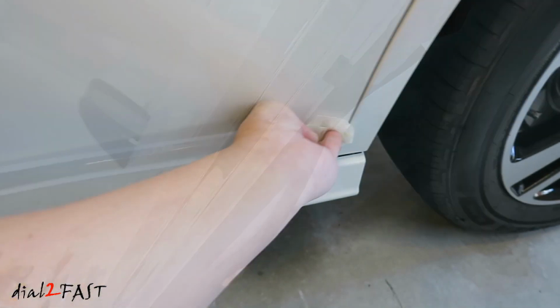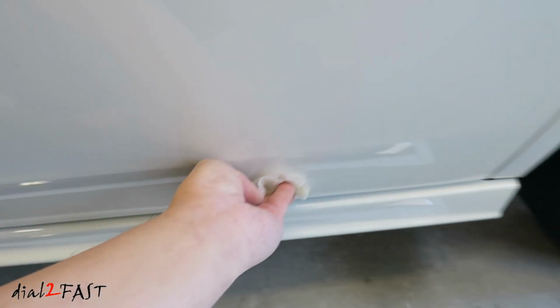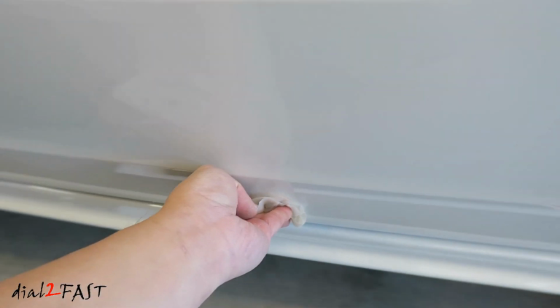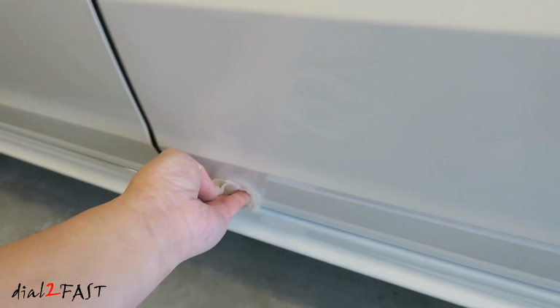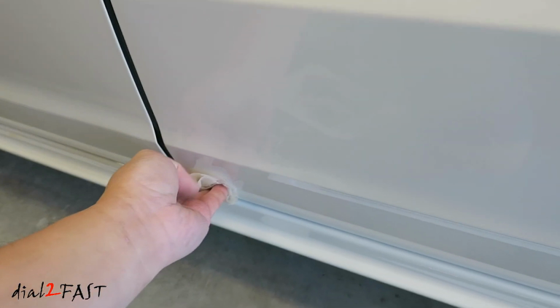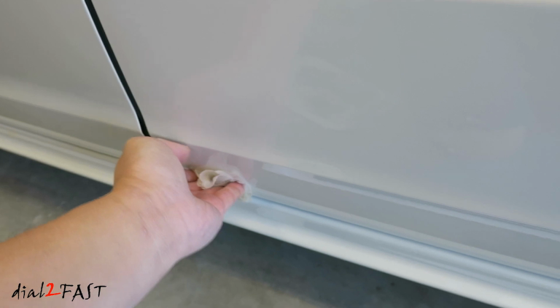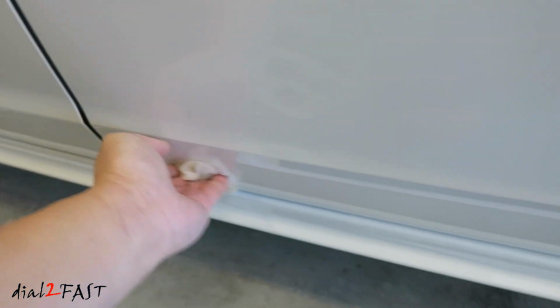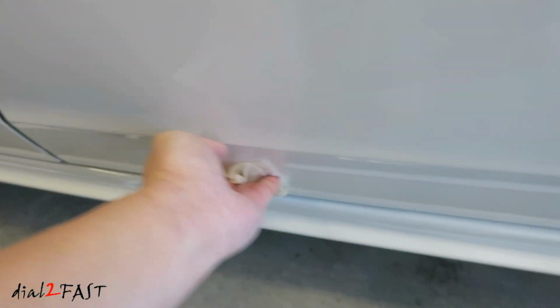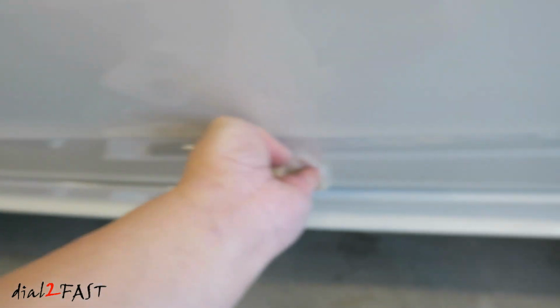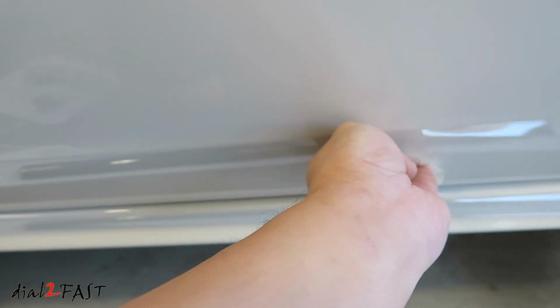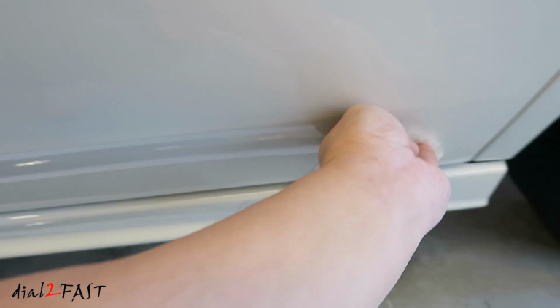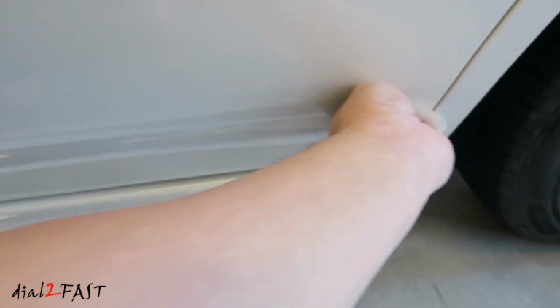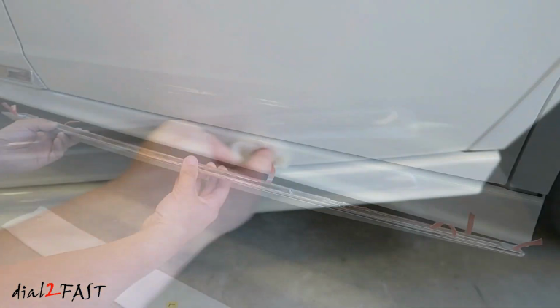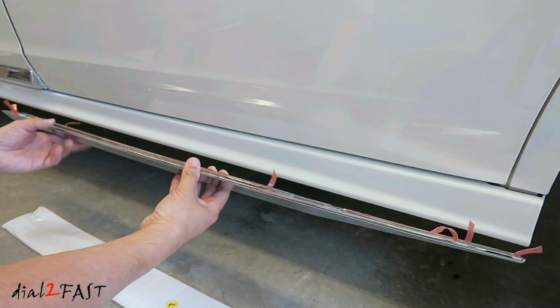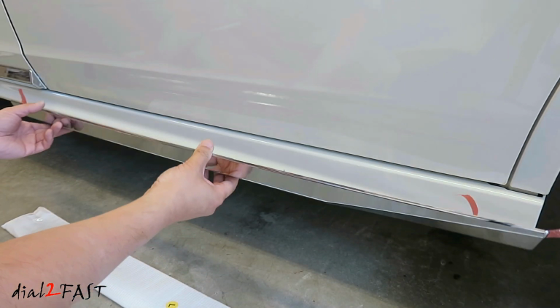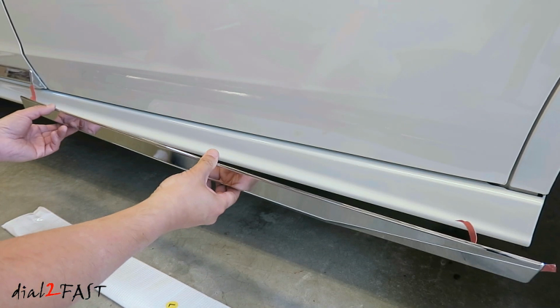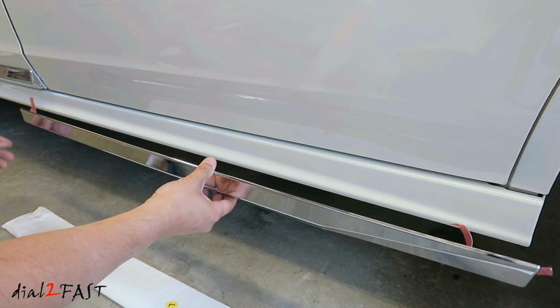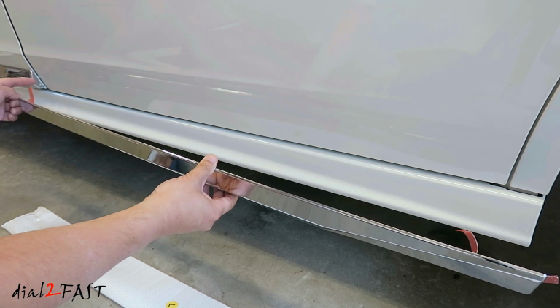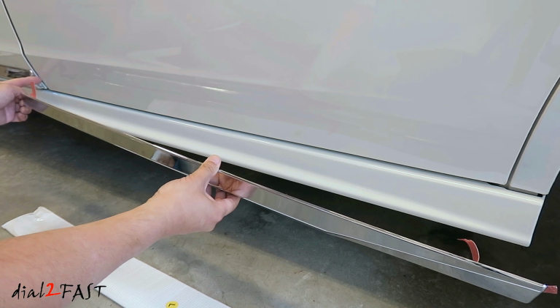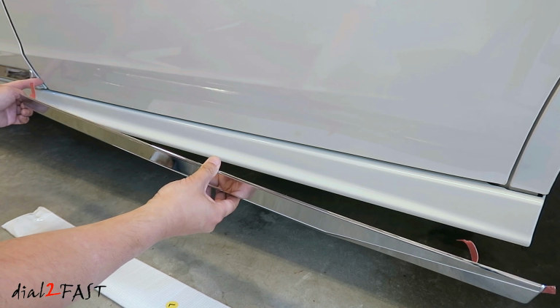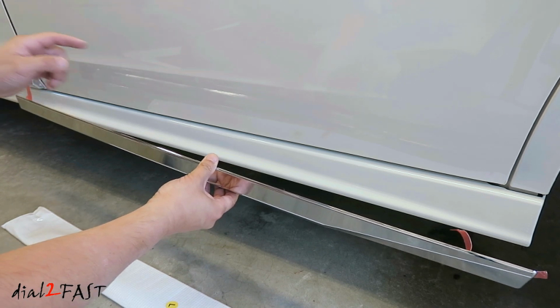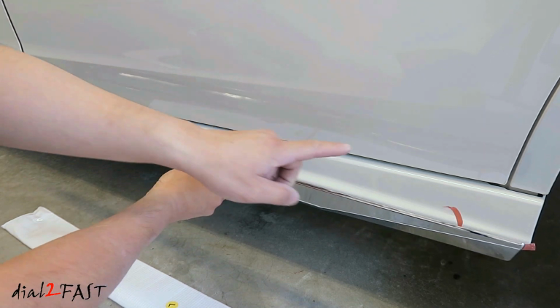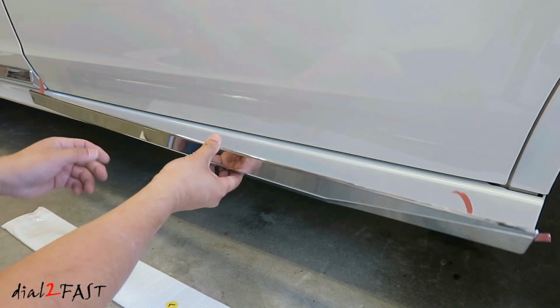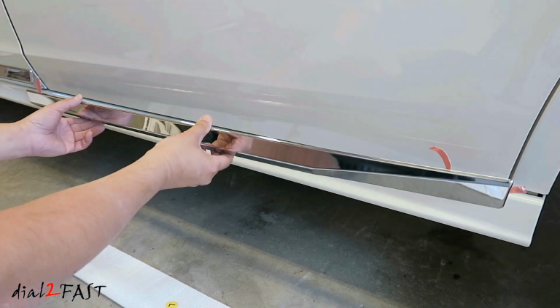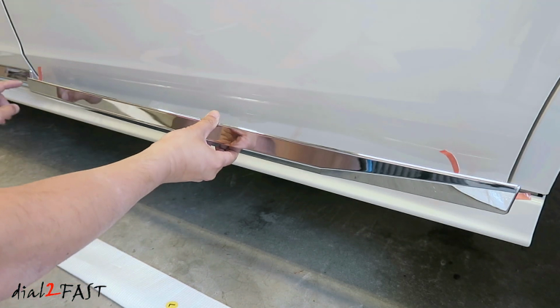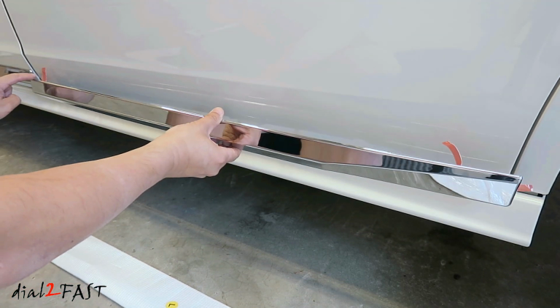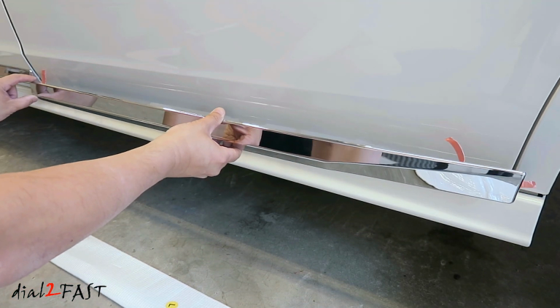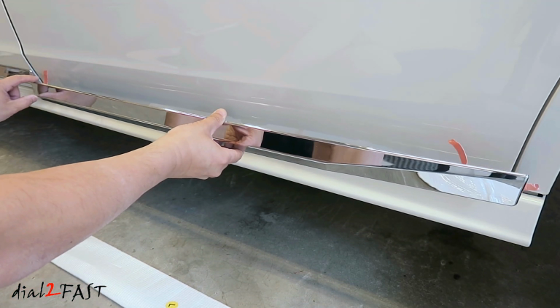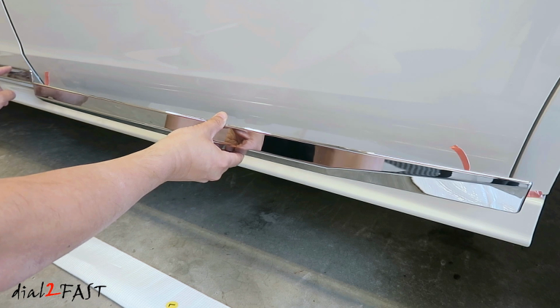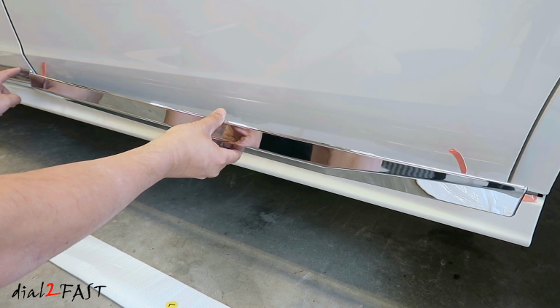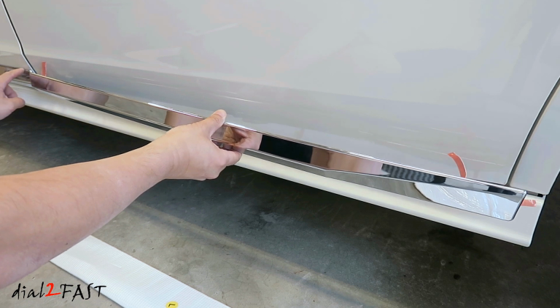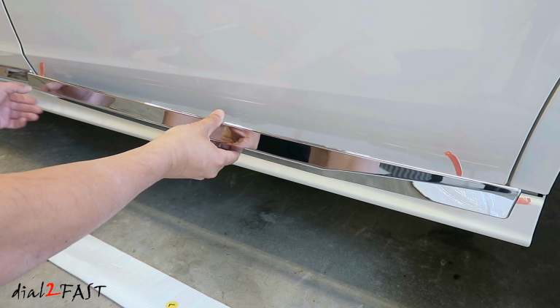For the back piece, repeat the same procedure. Clean the surface with the alcohol wipe and place it on the door. Make sure you leave three millimeters on both sides of the door, and also line up the height of this piece to the same height as the front piece.